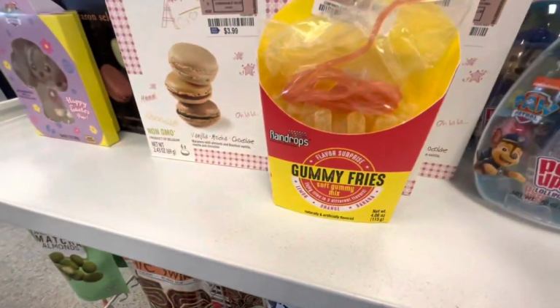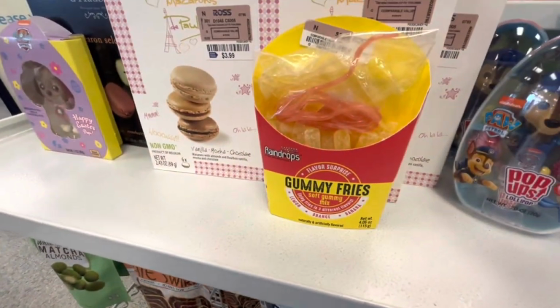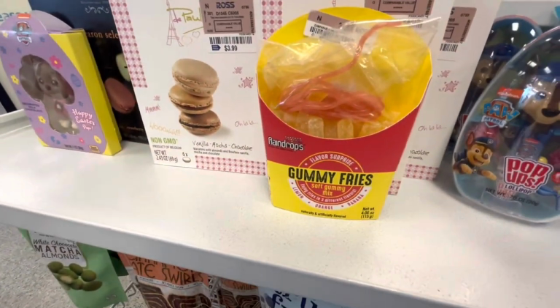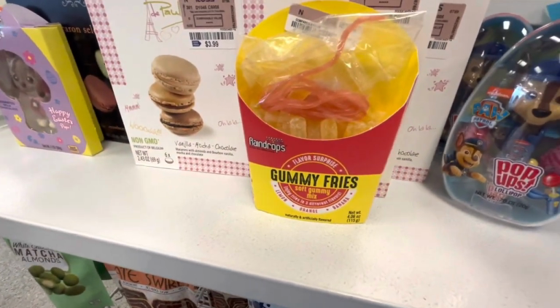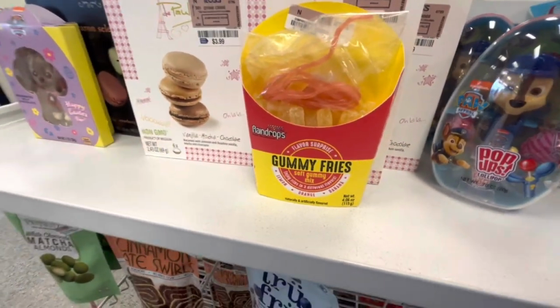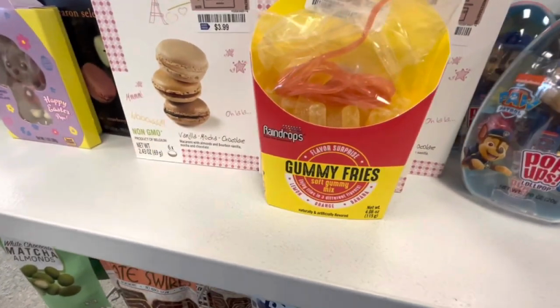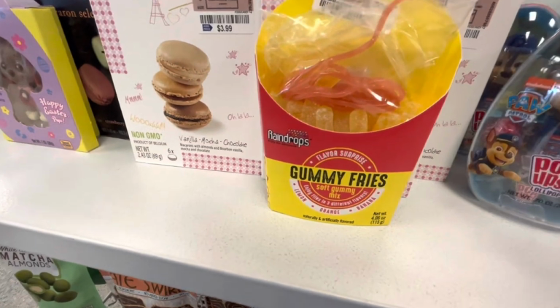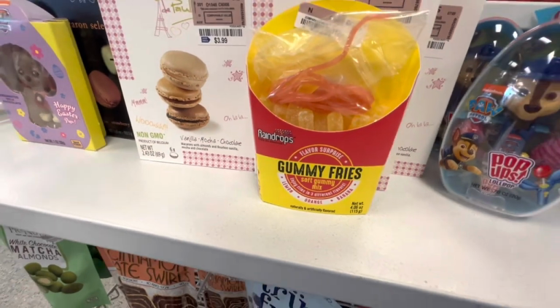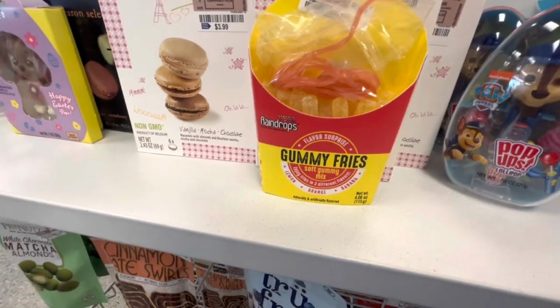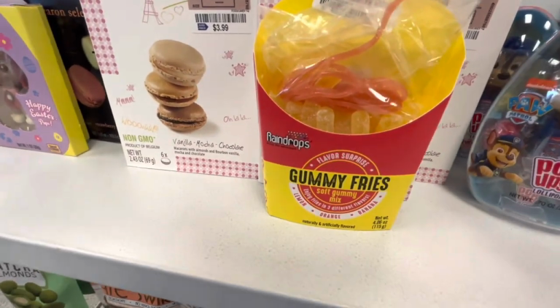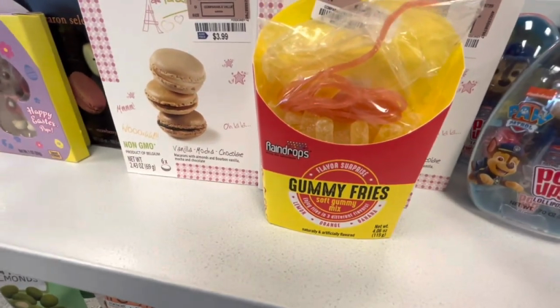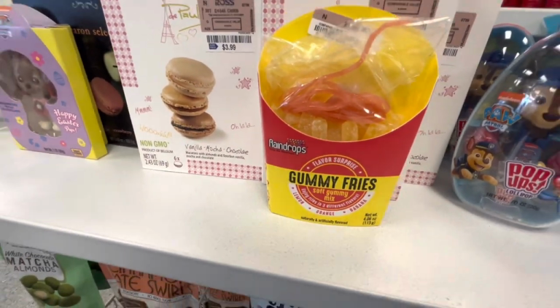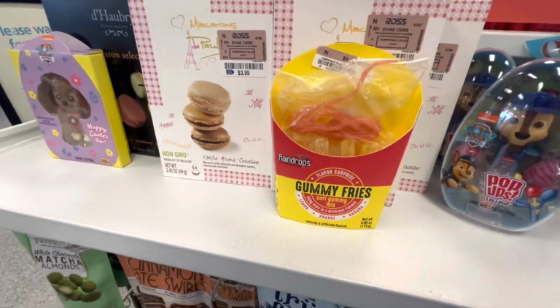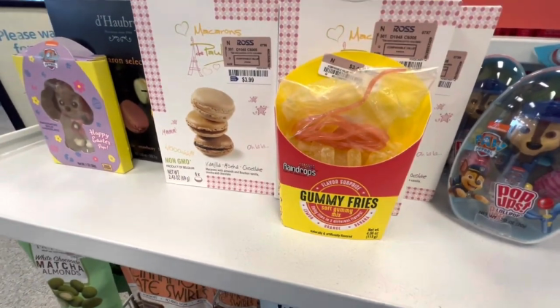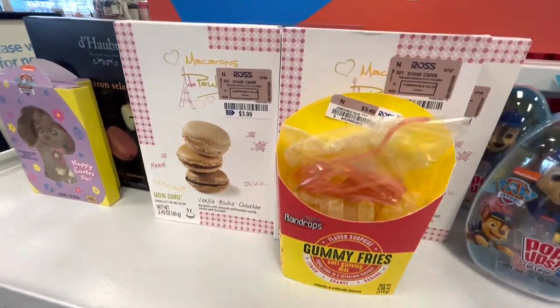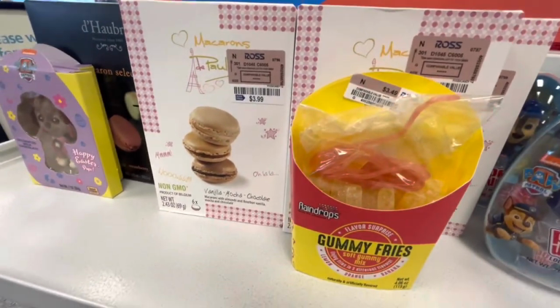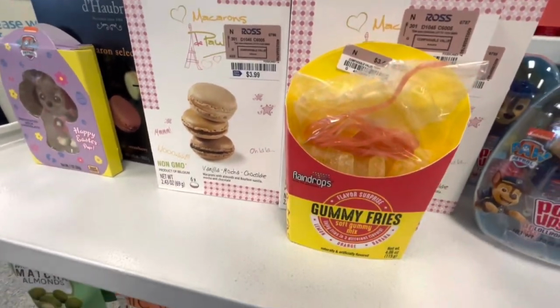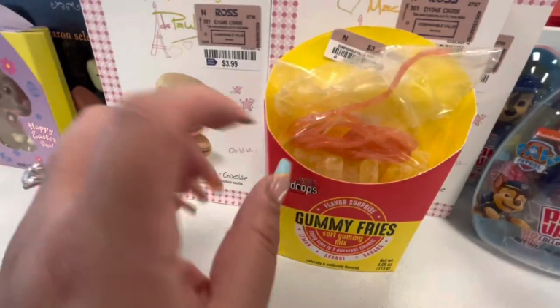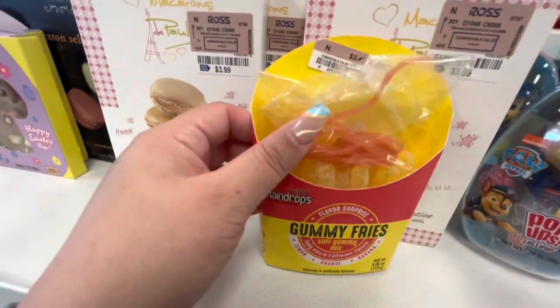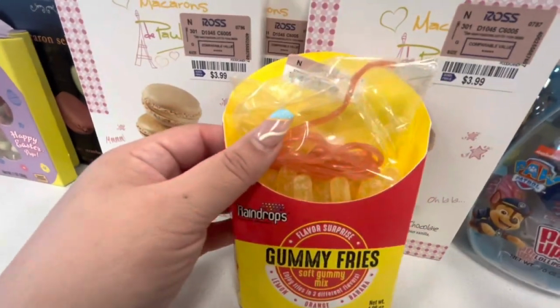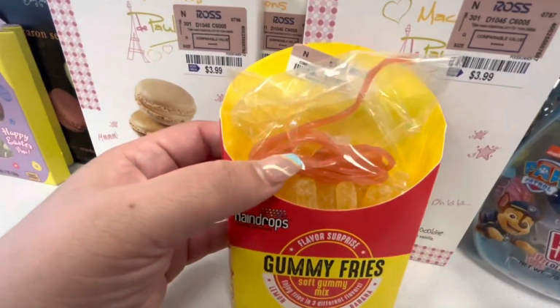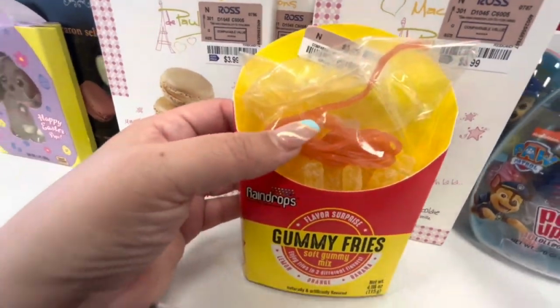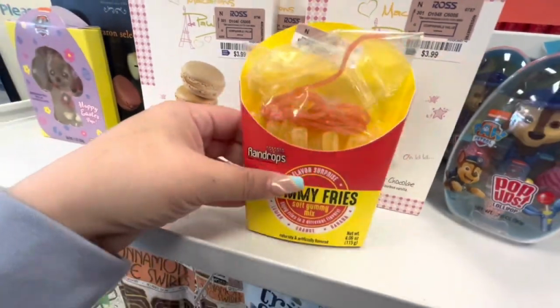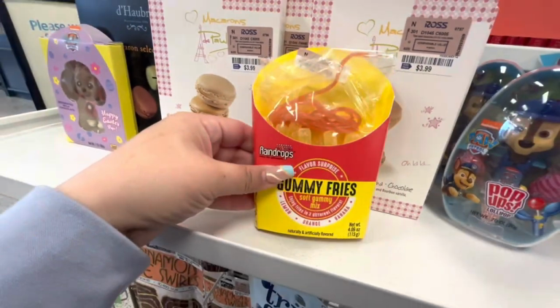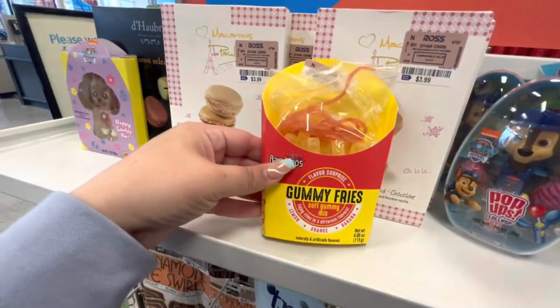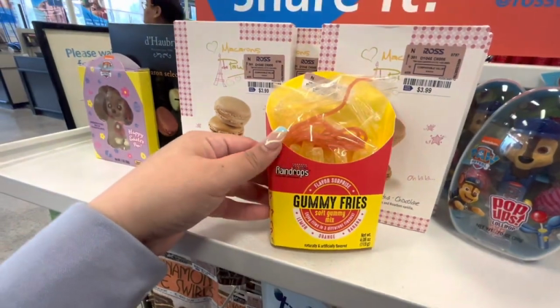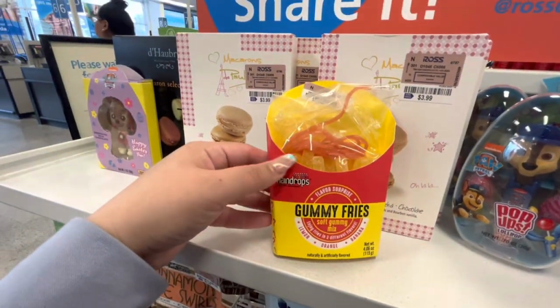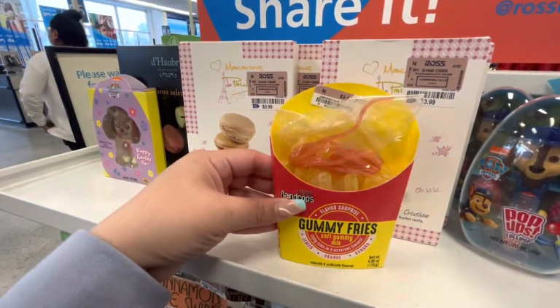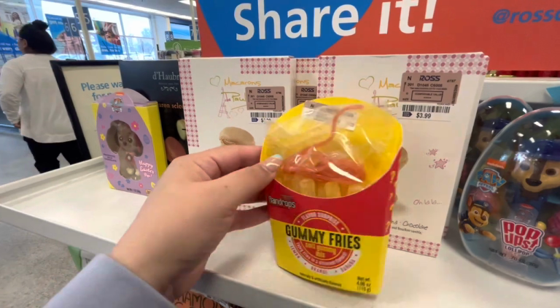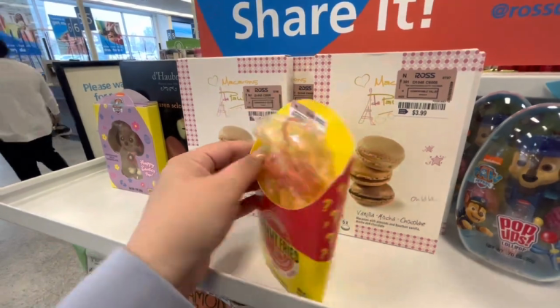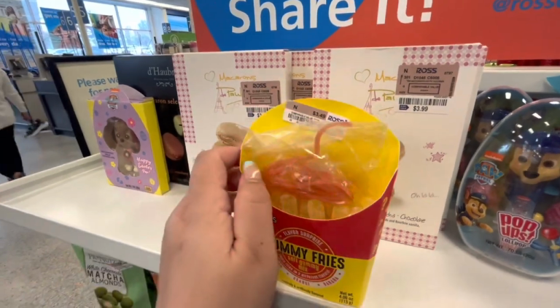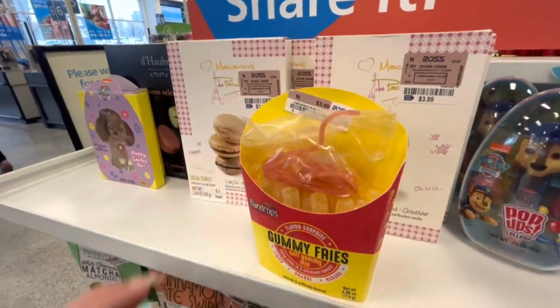Already at checkout, but I had to show you these — gummy fries! They even come with ketchup. They're $3.49. That is so funny — bye friends!